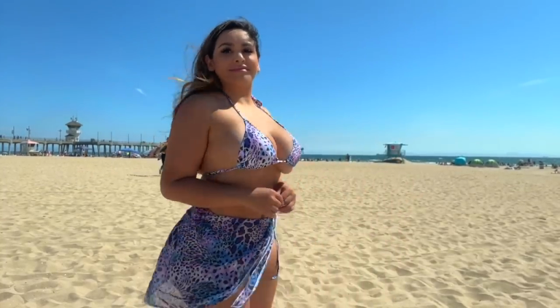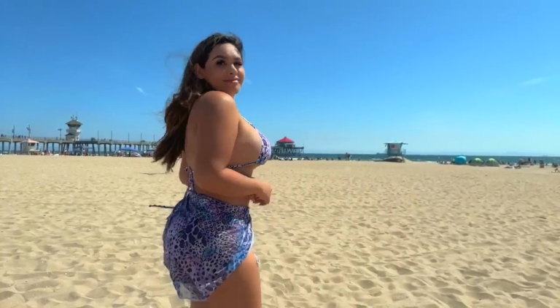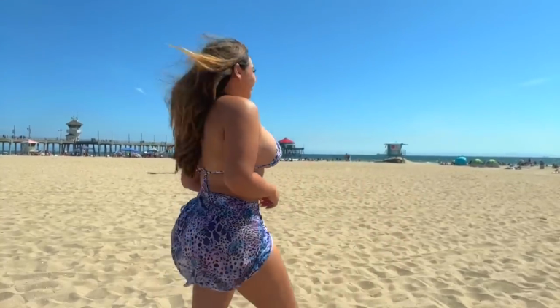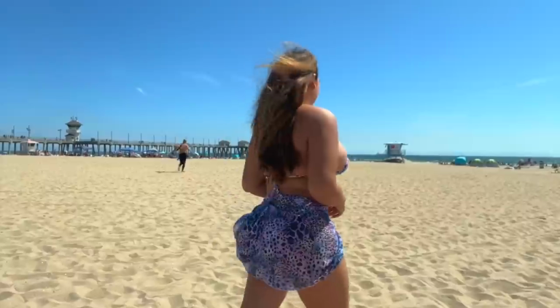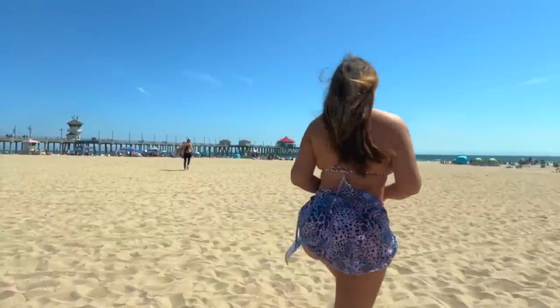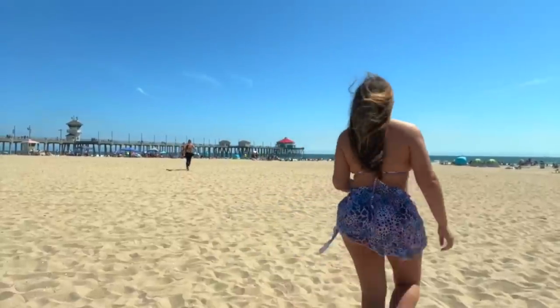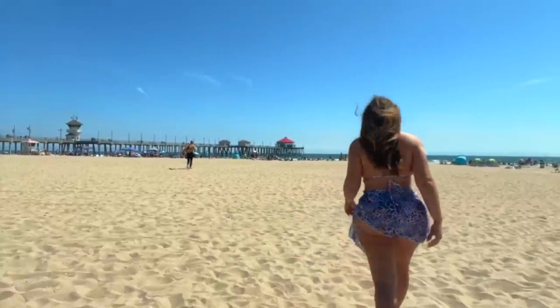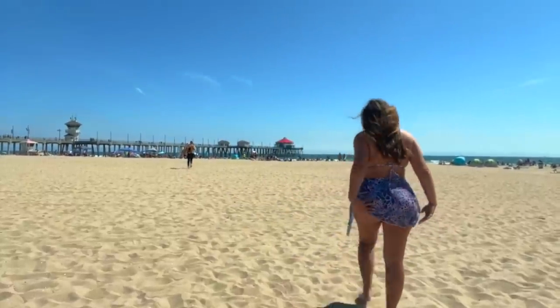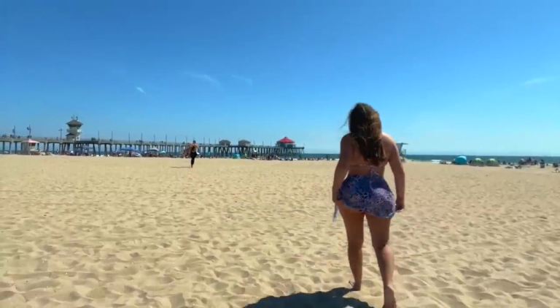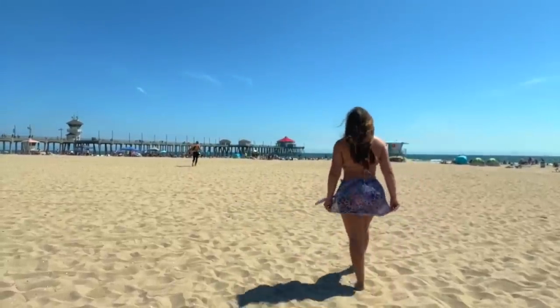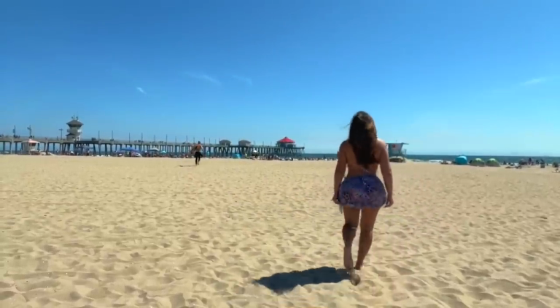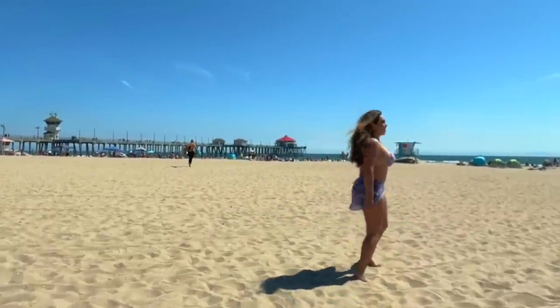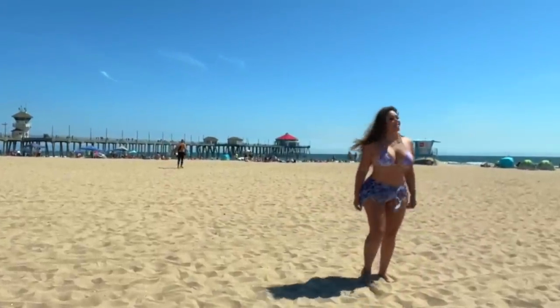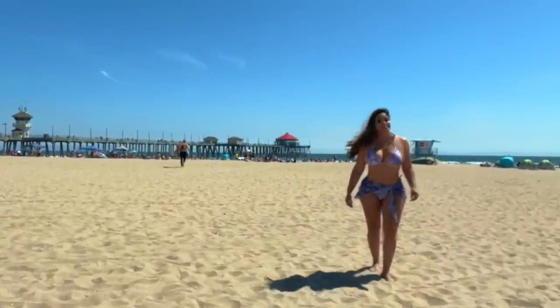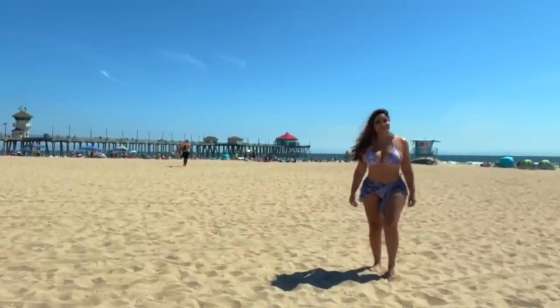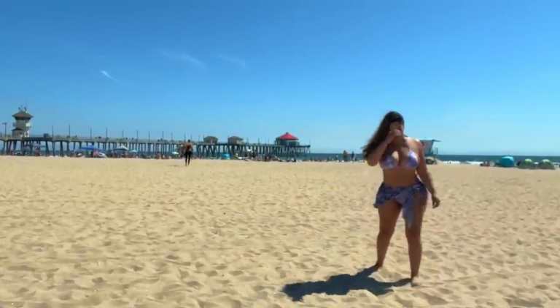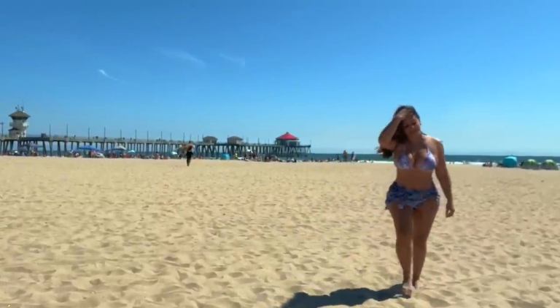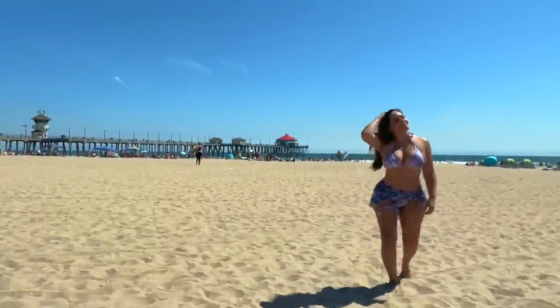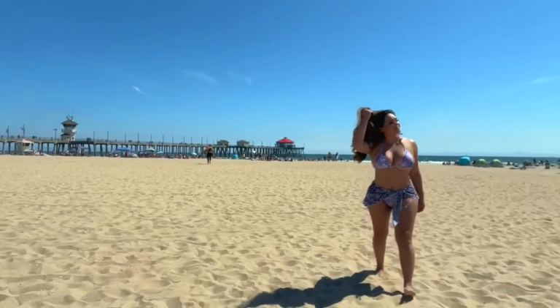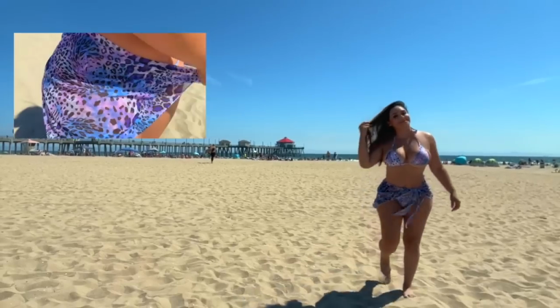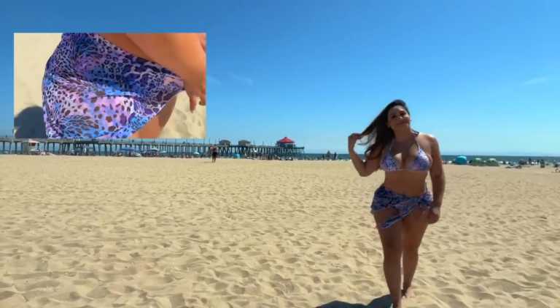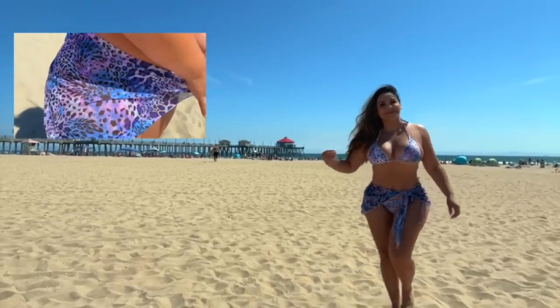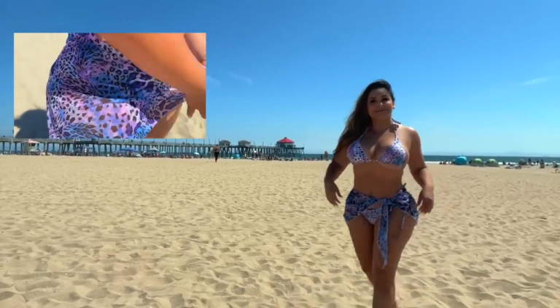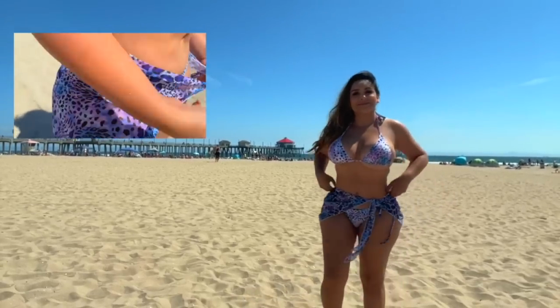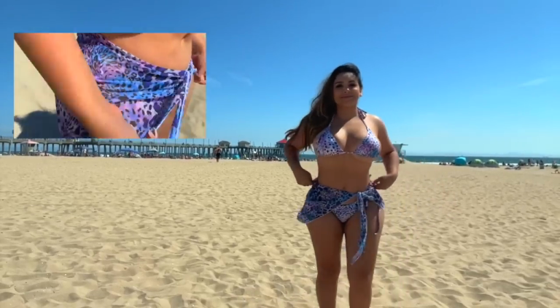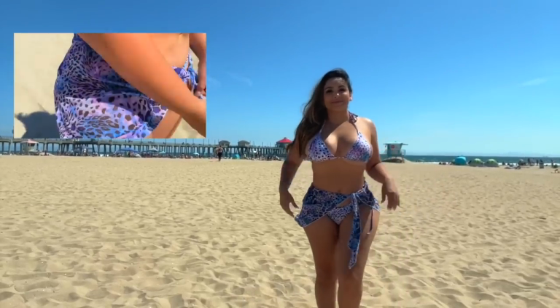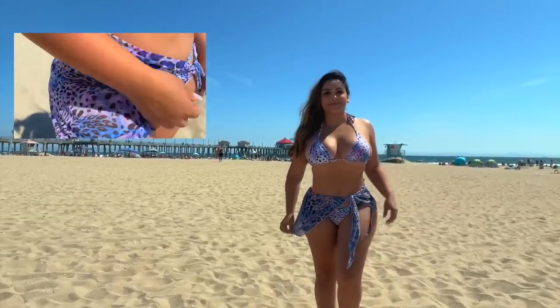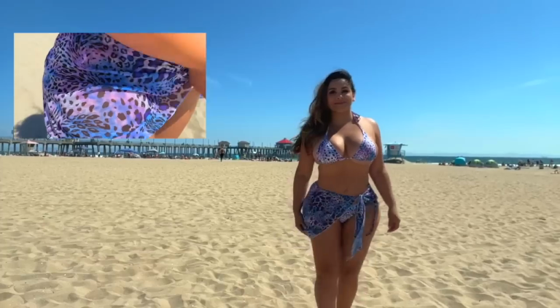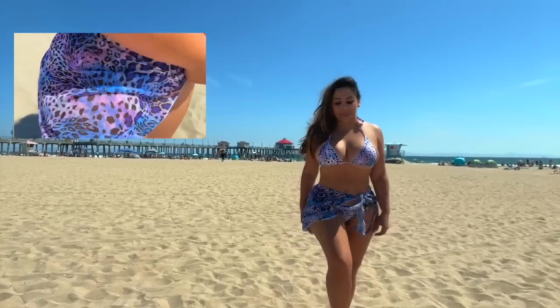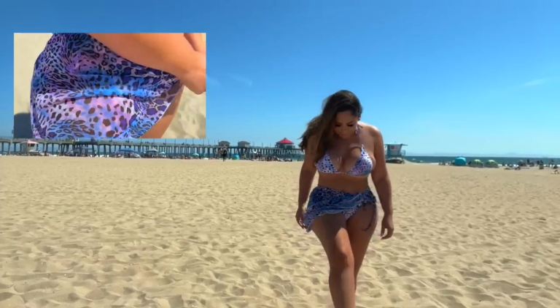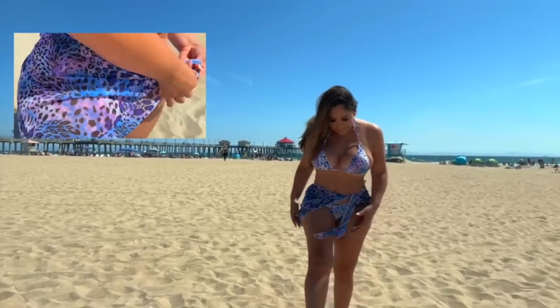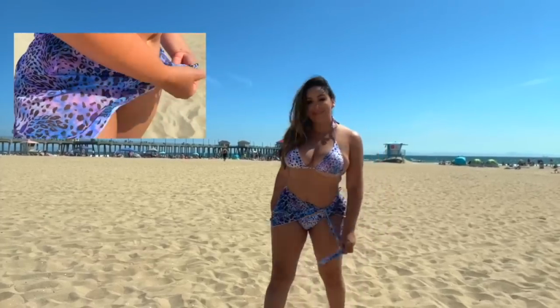They've got butterflies and some other leaf boho colors. I absolutely love it — it's got like the sarong cover-up, it's just super sexy, ultra chic and adorable.